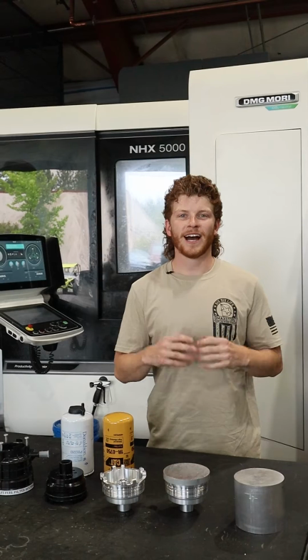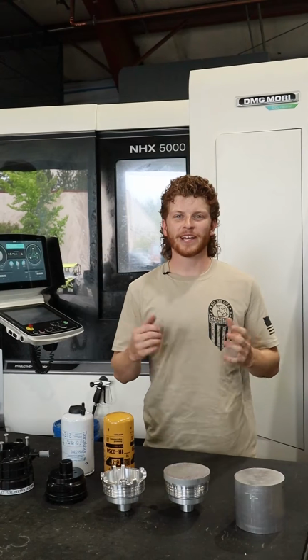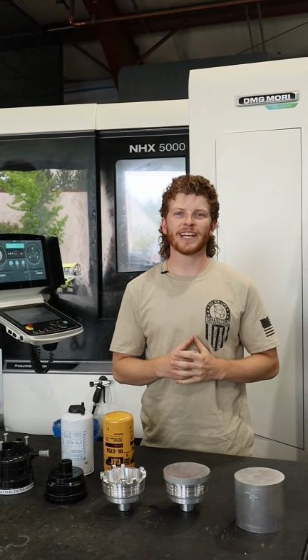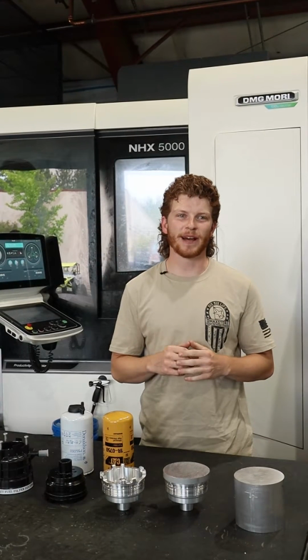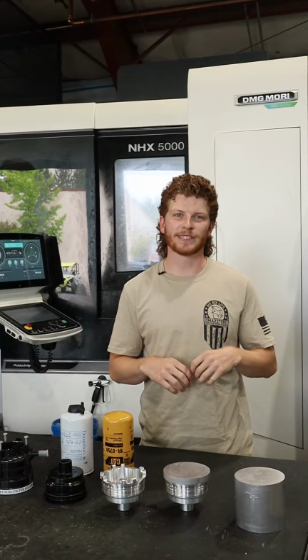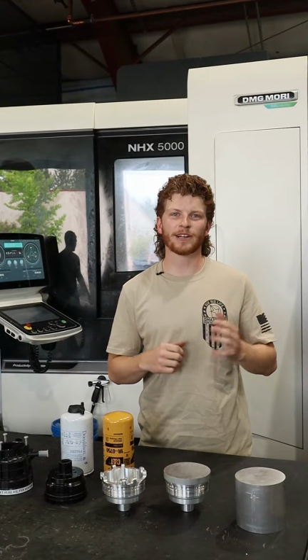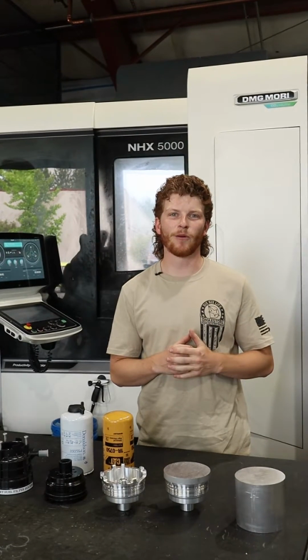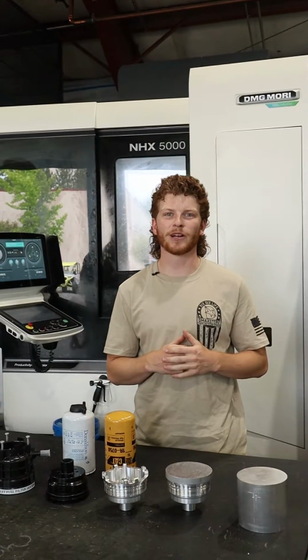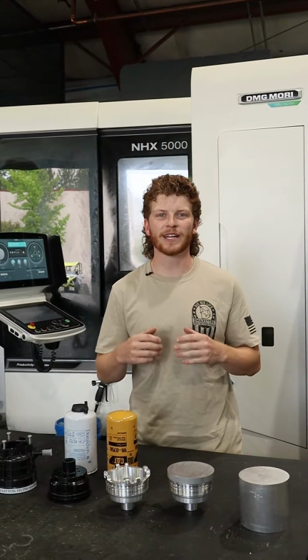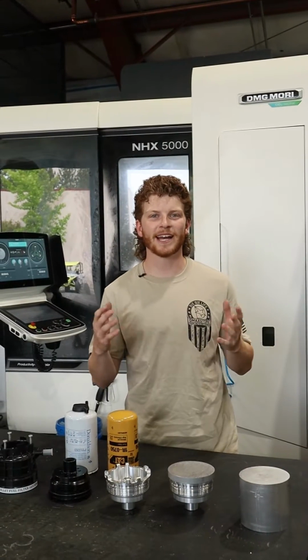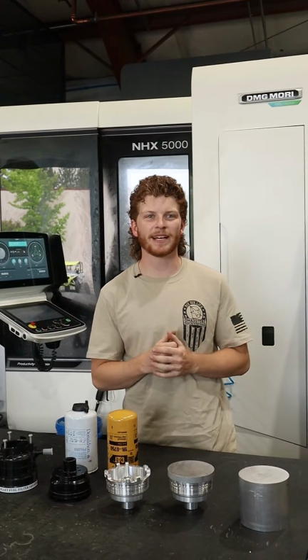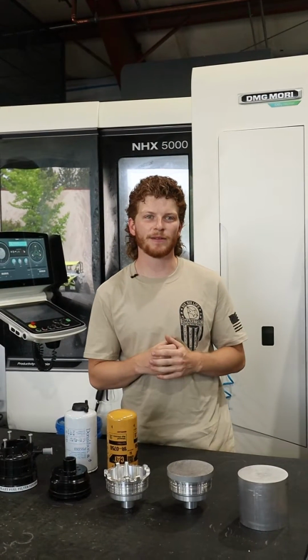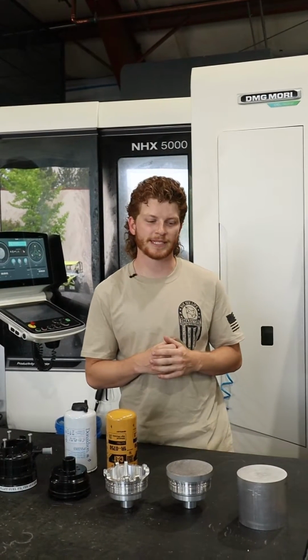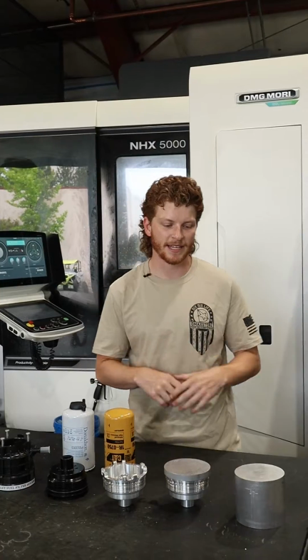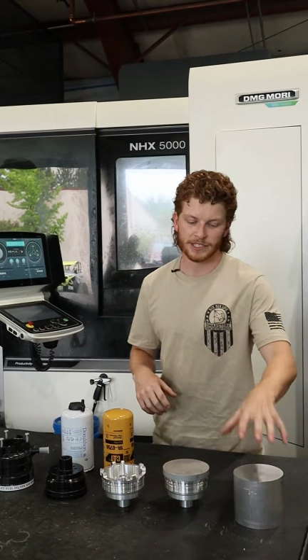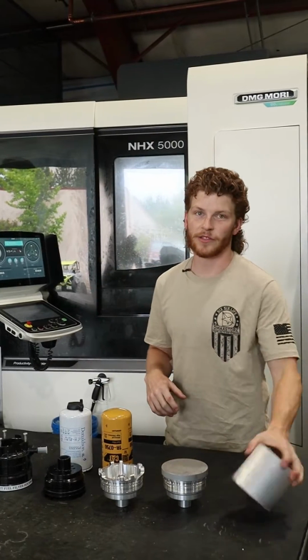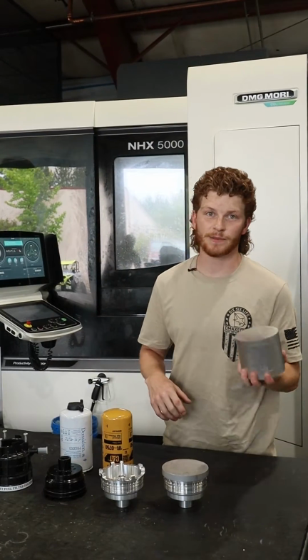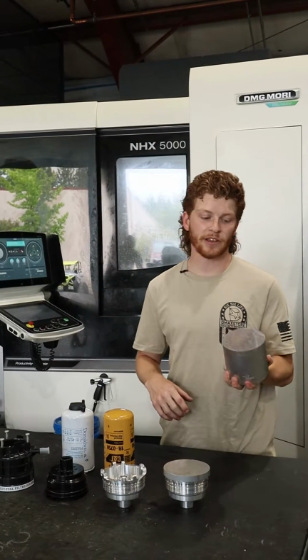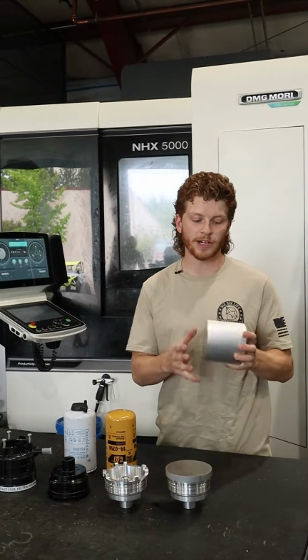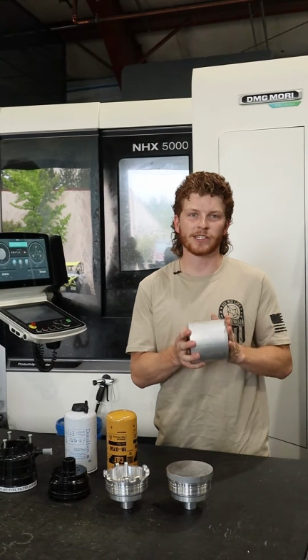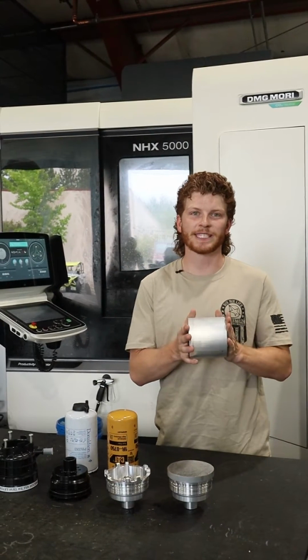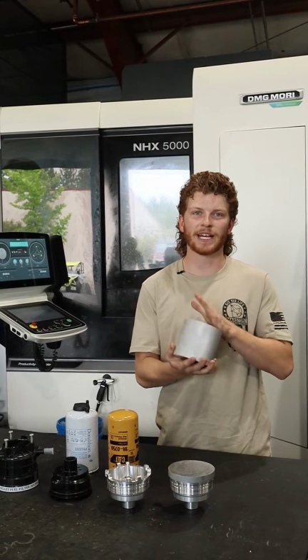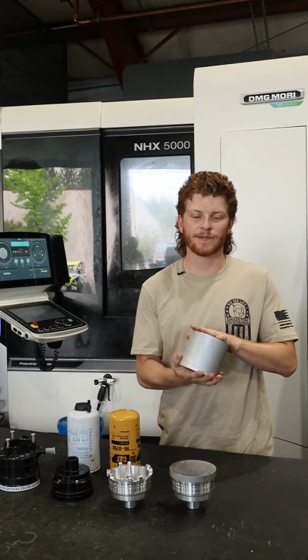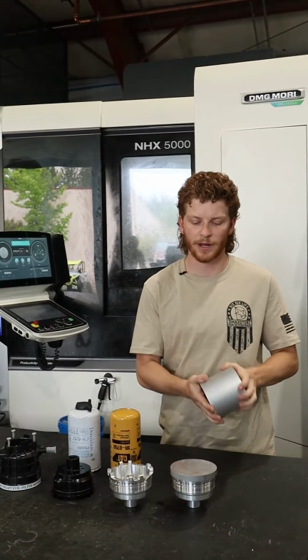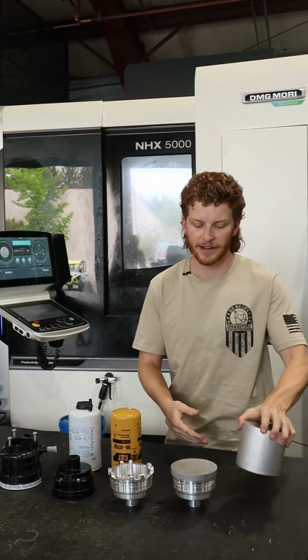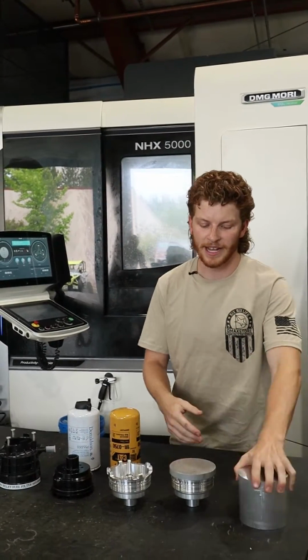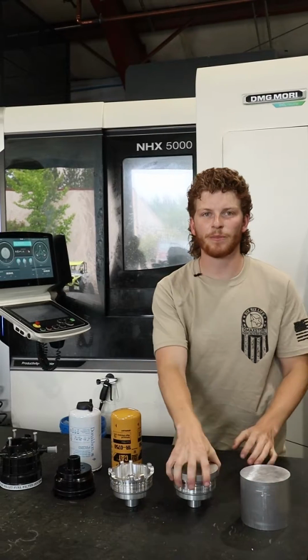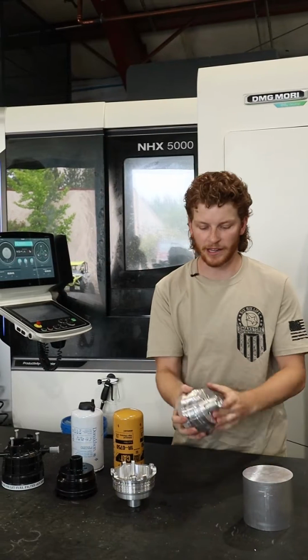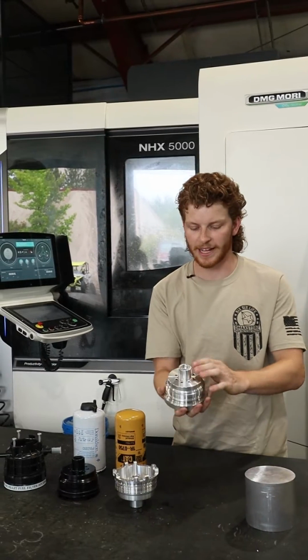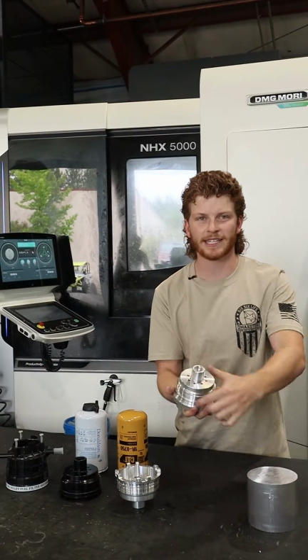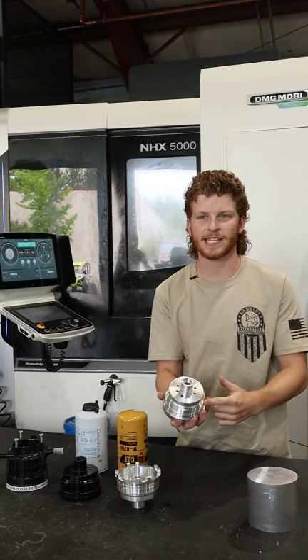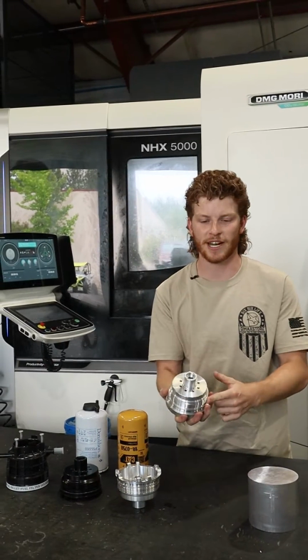Hi everybody, Jake here at DMAX Store. Today we're going to talk about one of the parts that we design and make in the USA. This particular part starts off as a blank piece of aluminum, and then we put it in the lathe and get it to this stage here.